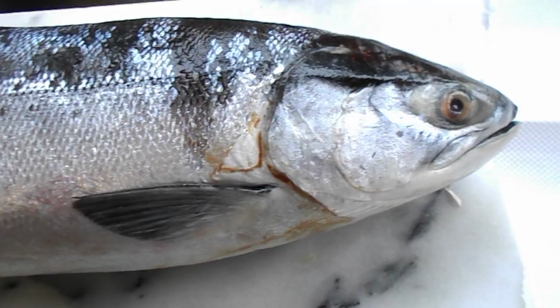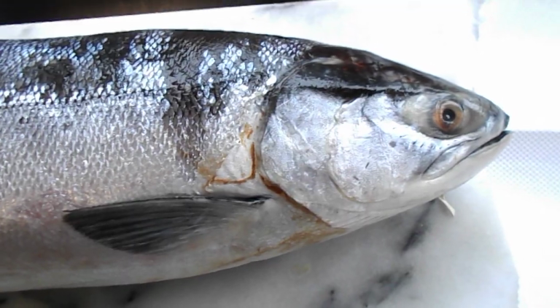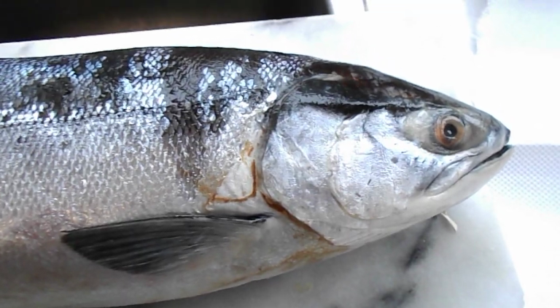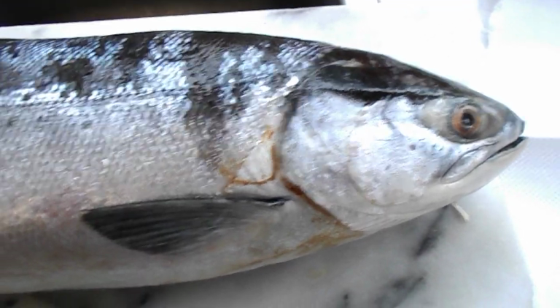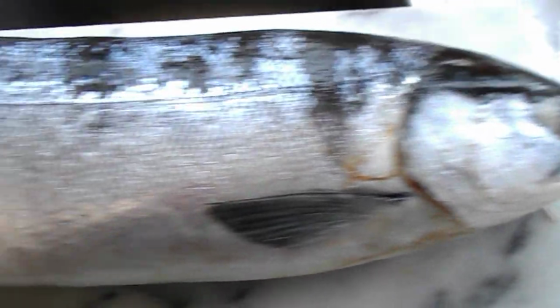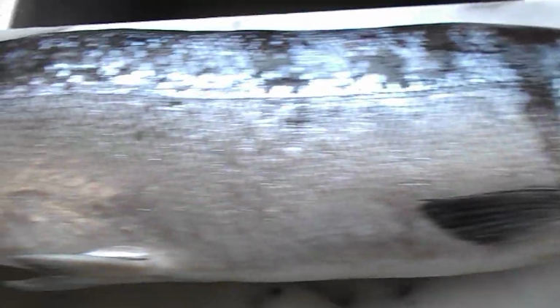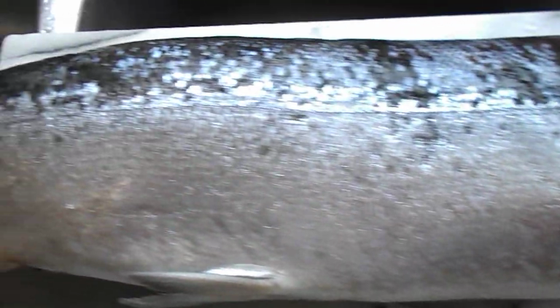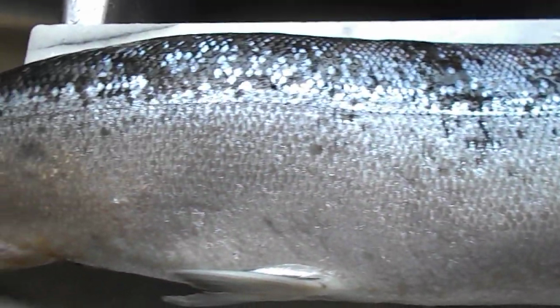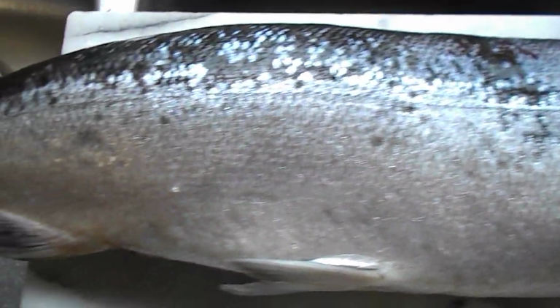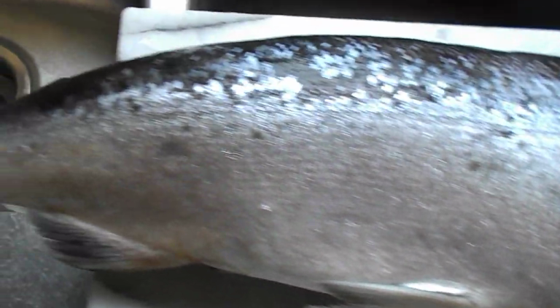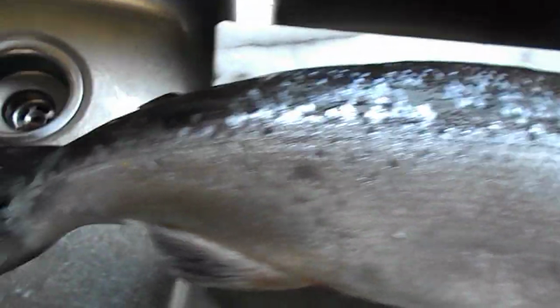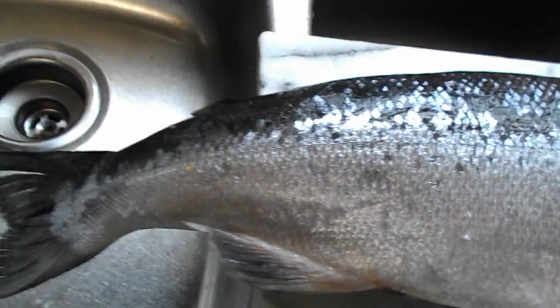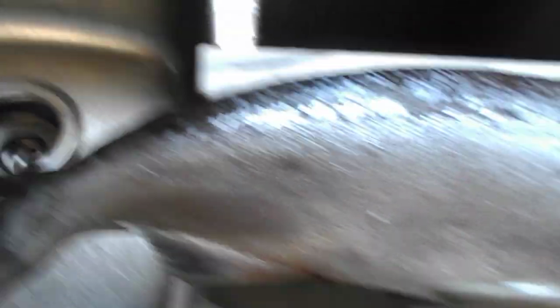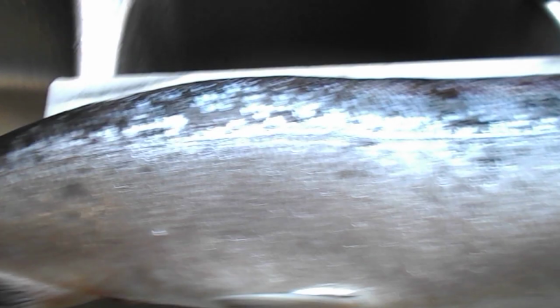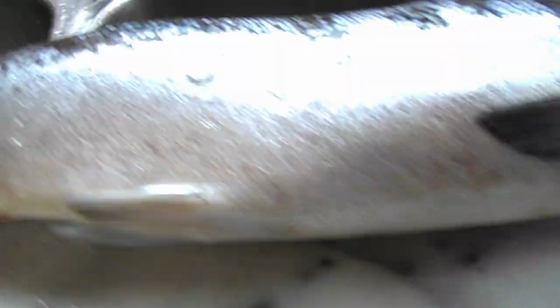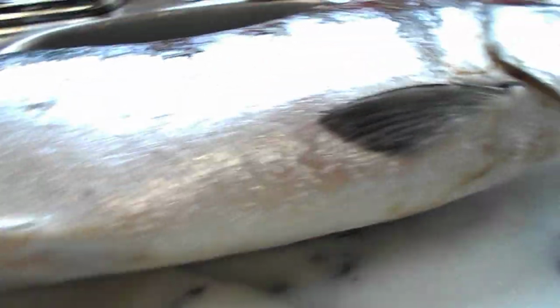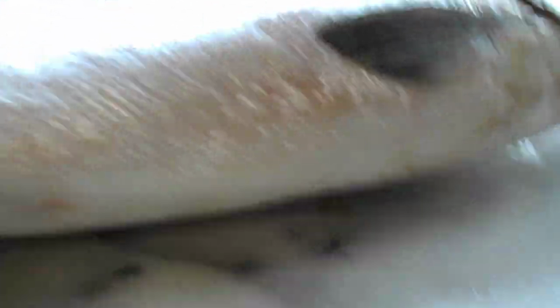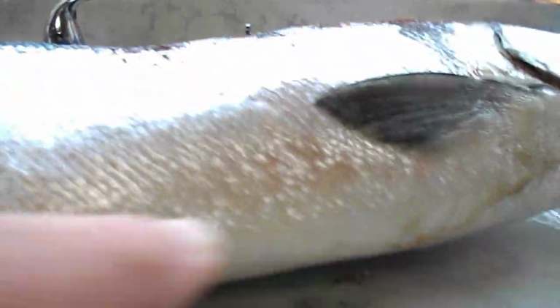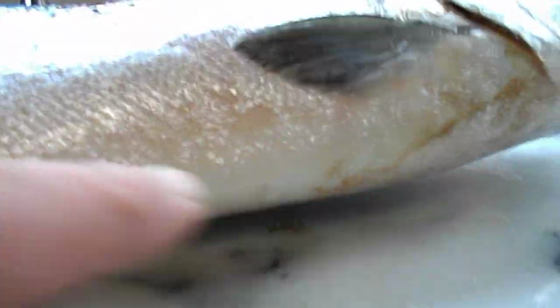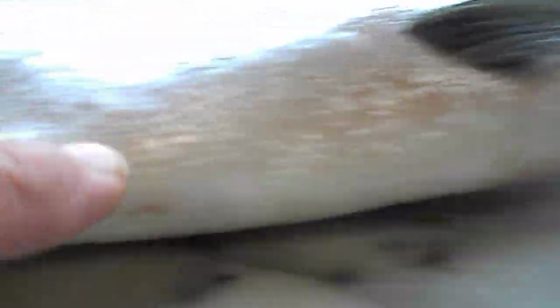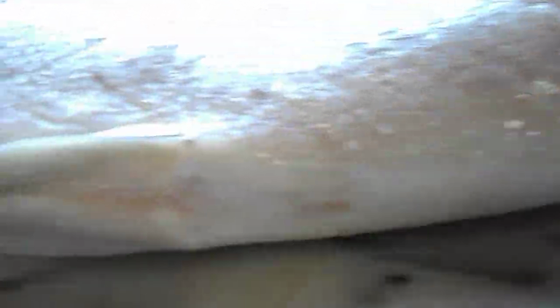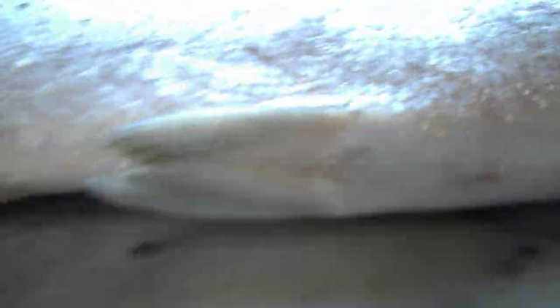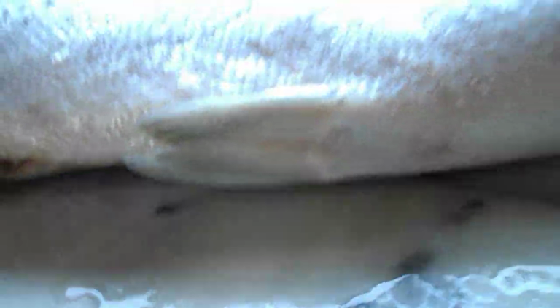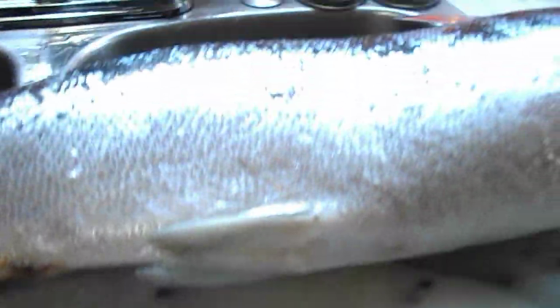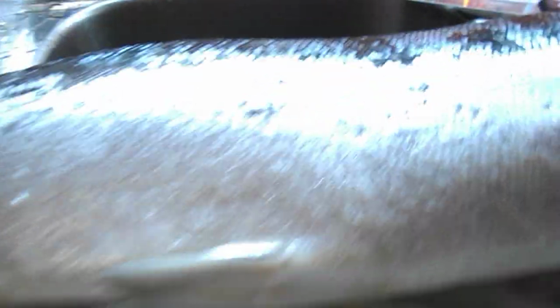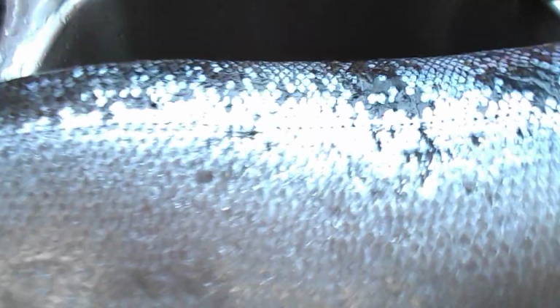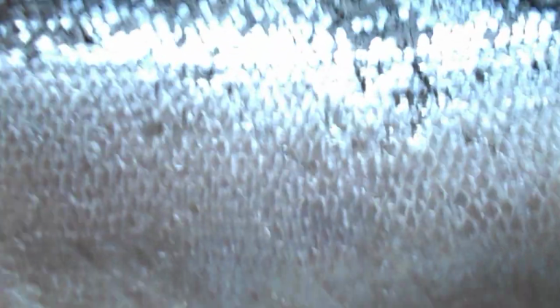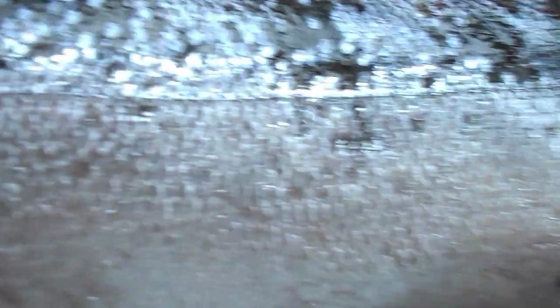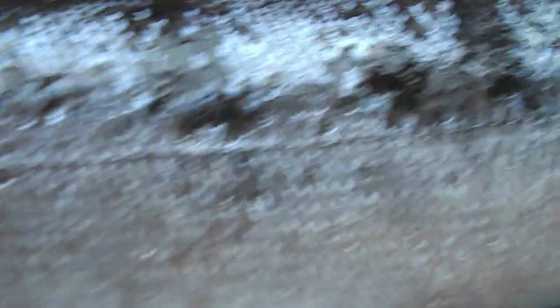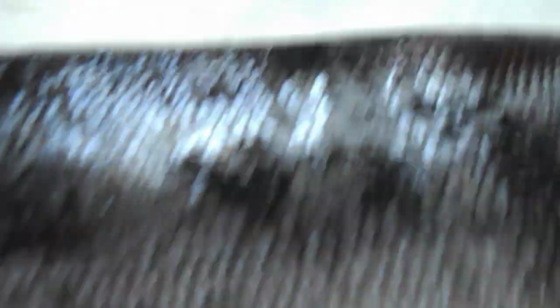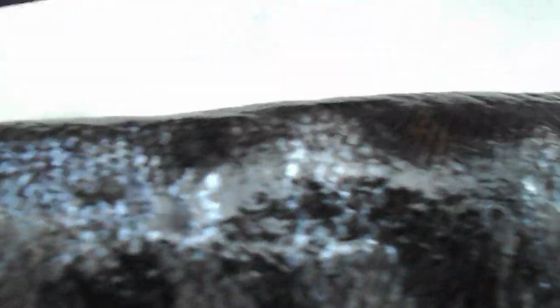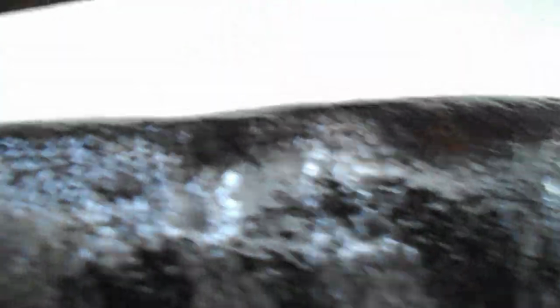Hey everybody, this is Howie Jones. And this is a sockeye salmon — it was frozen whole. See the belly? To protect from freezer burn, you just freeze them whole like this.